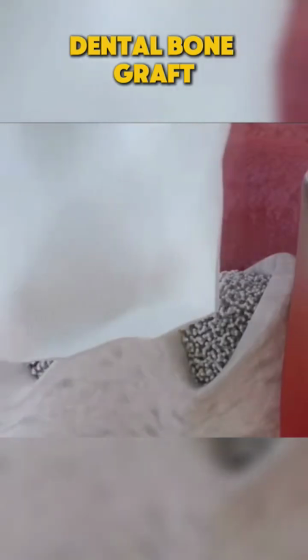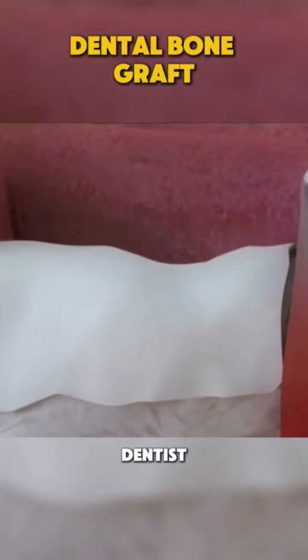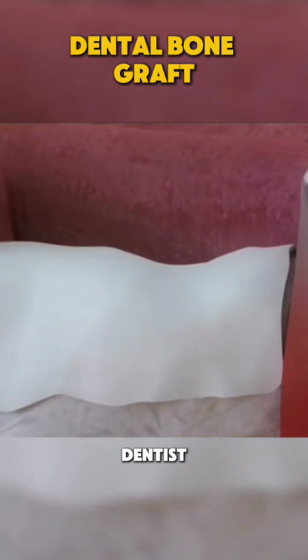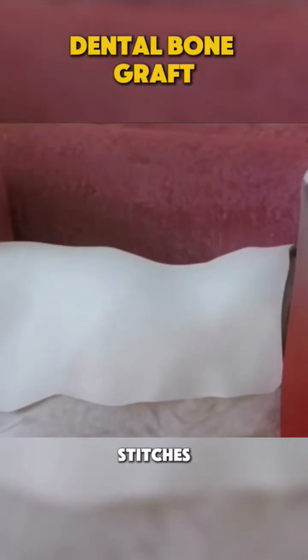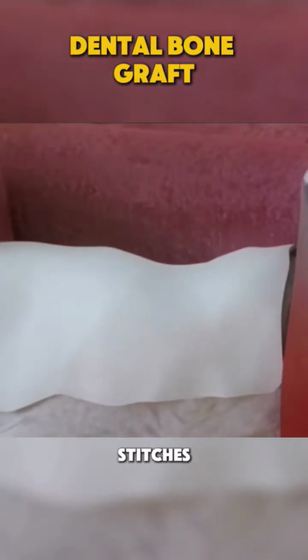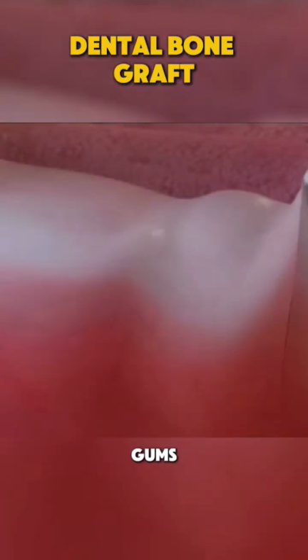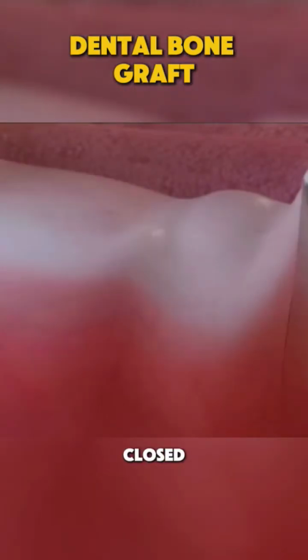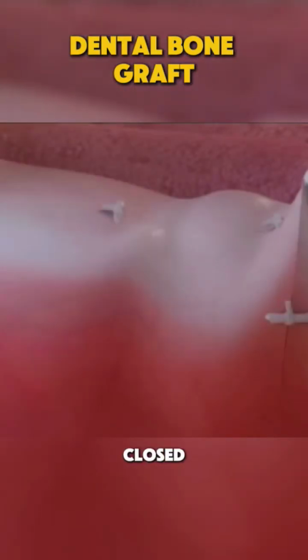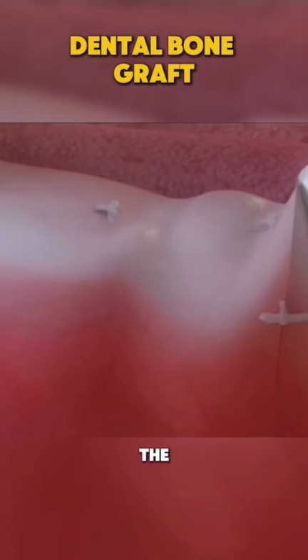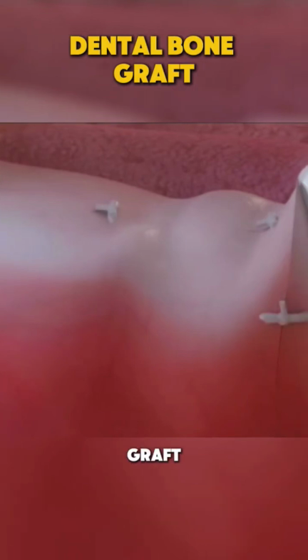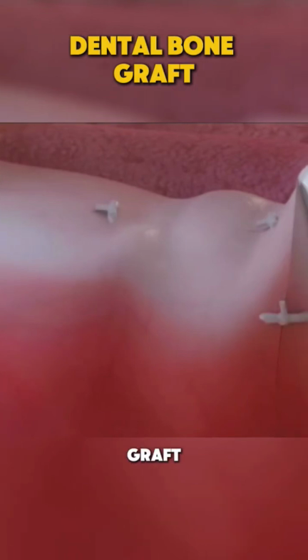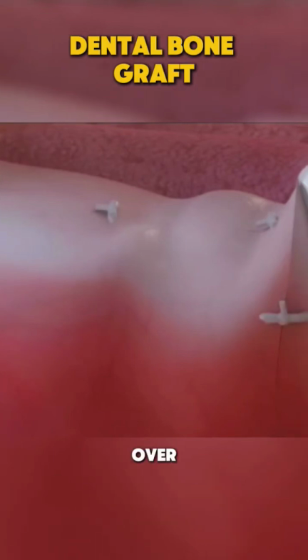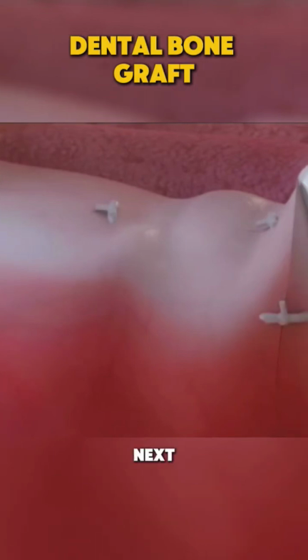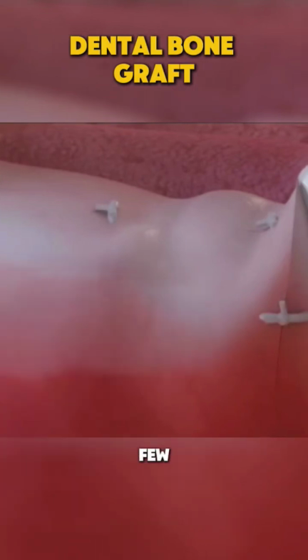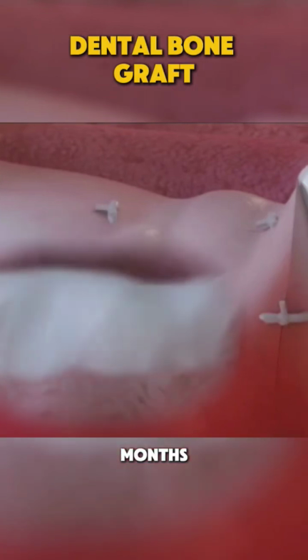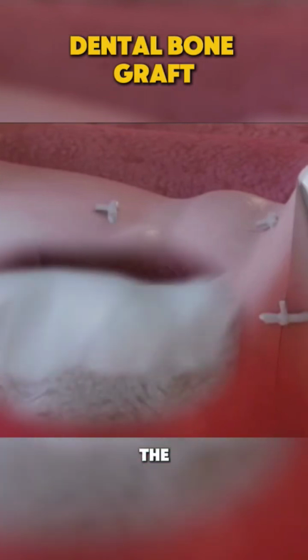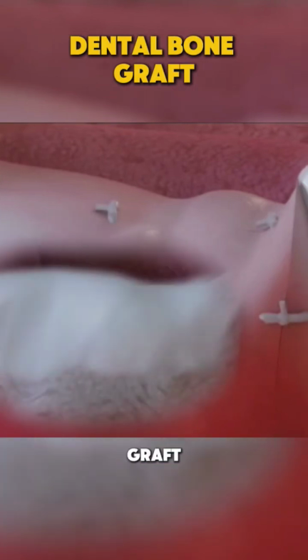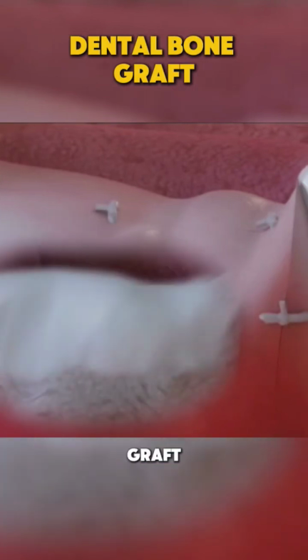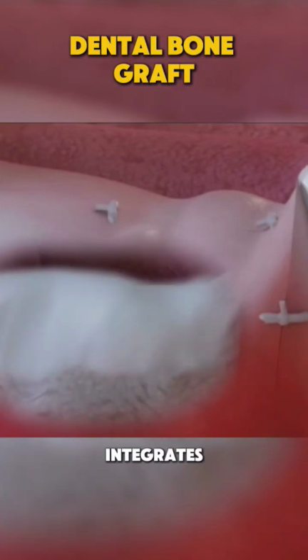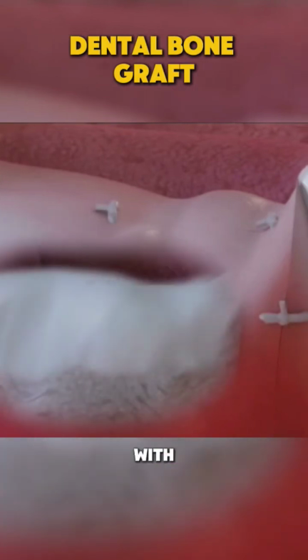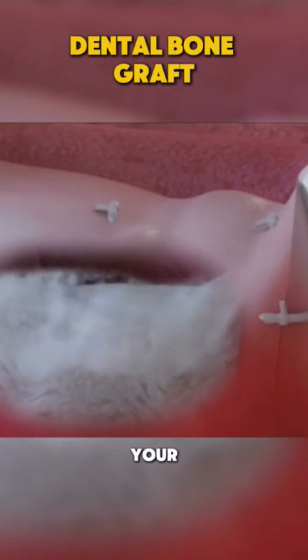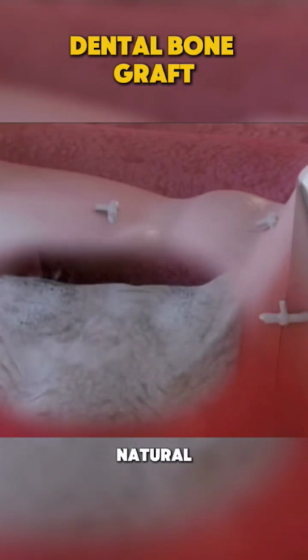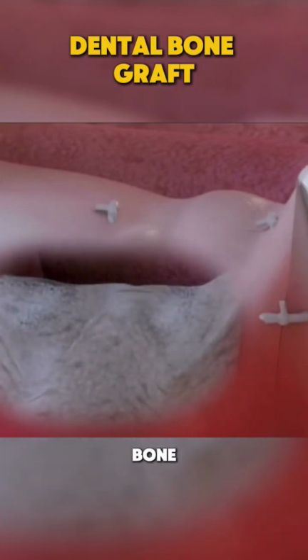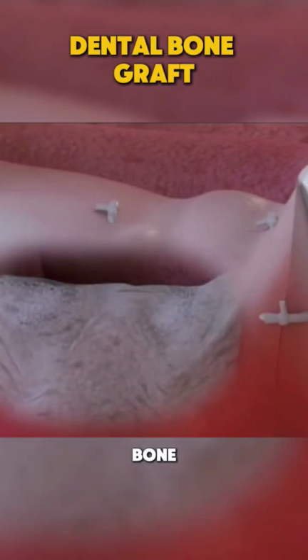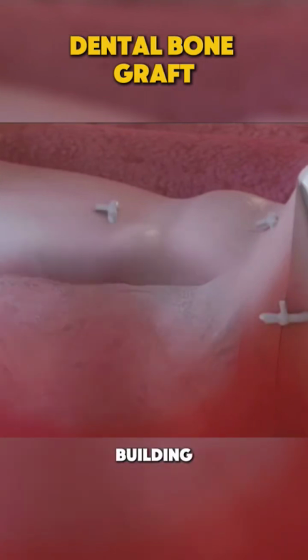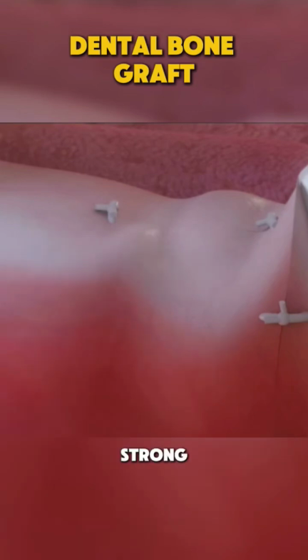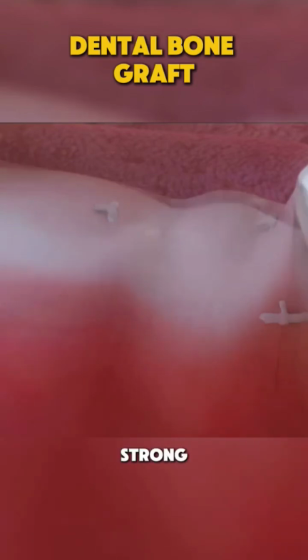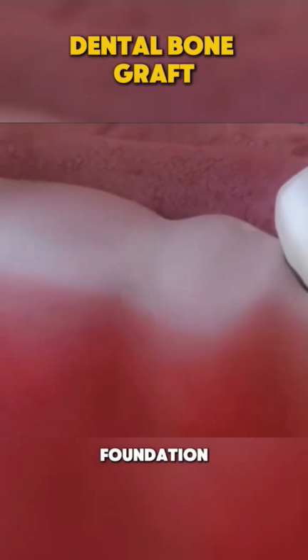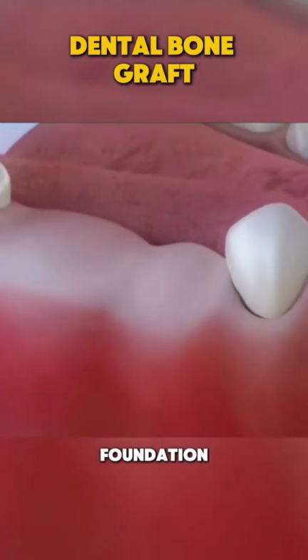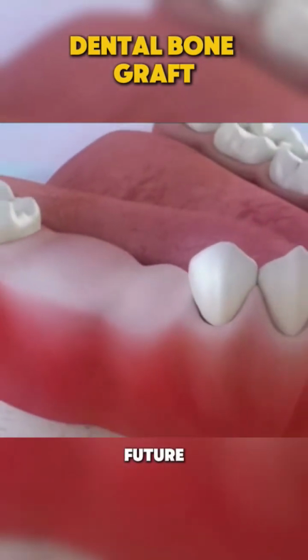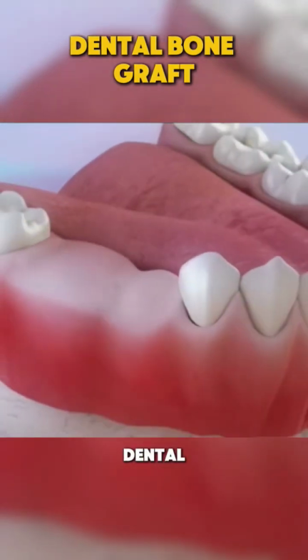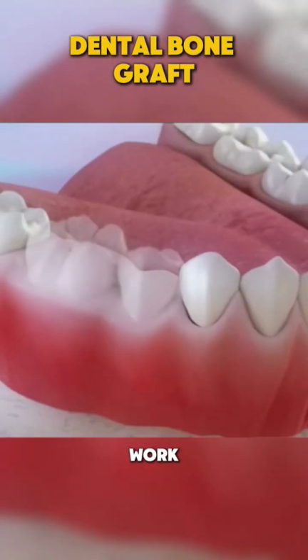The dentist stitches the gums closed over the graft. Over the next few months, the bone graft integrates with your natural bone, building a strong foundation for future dental work.